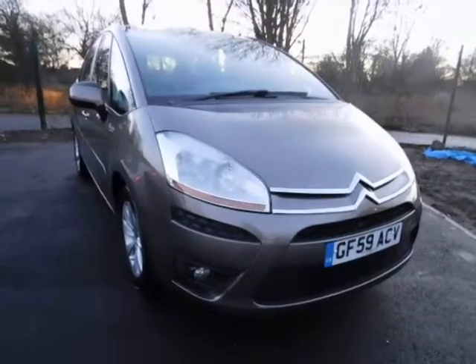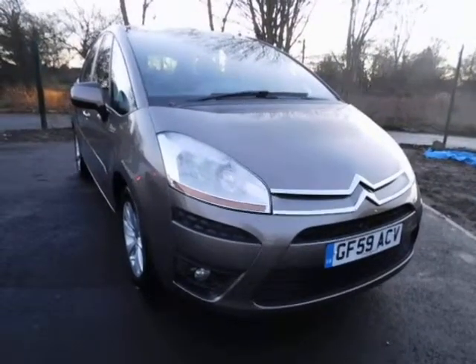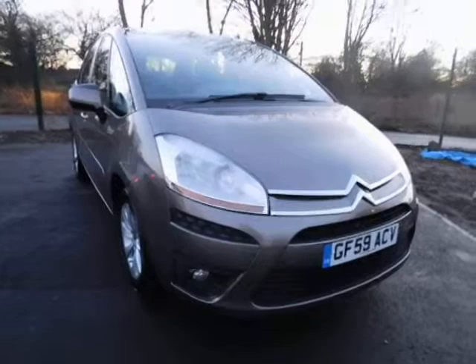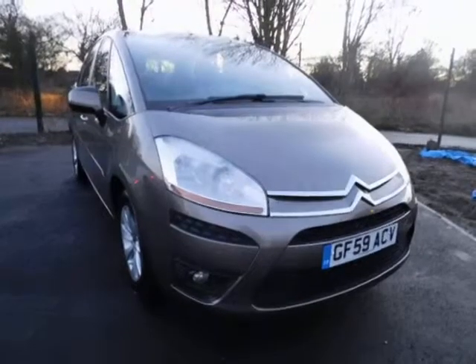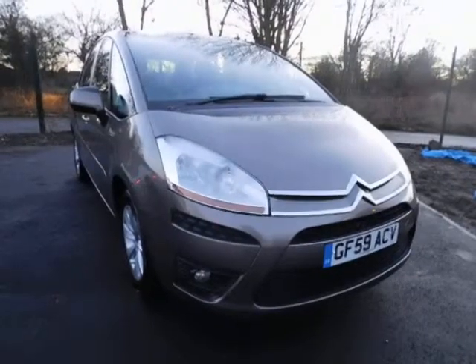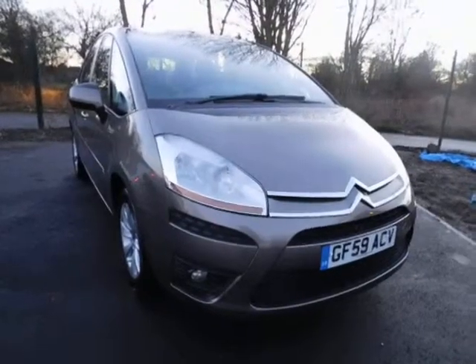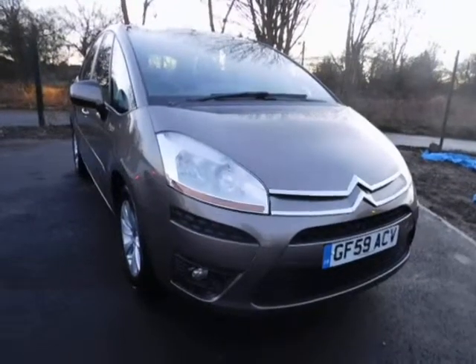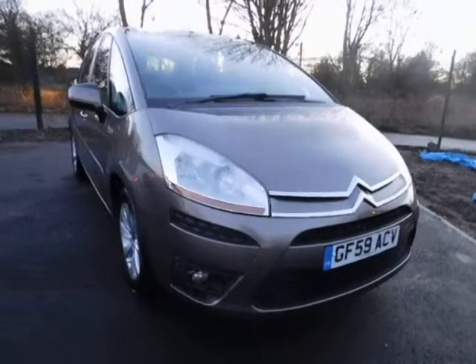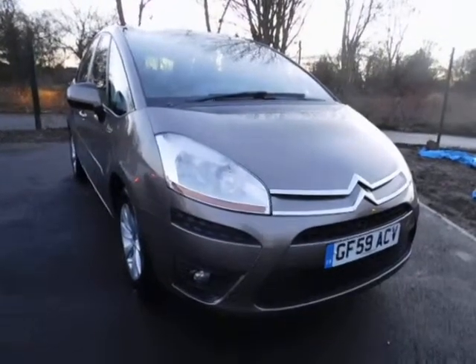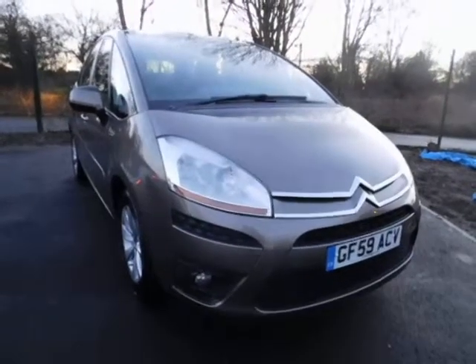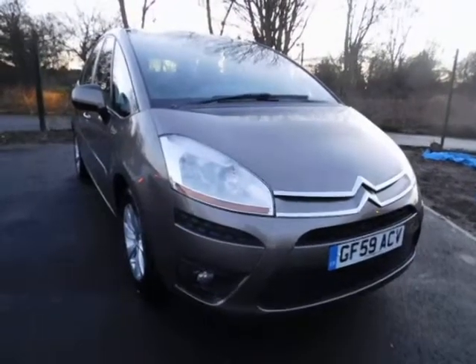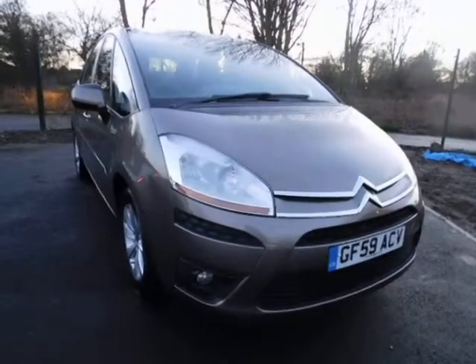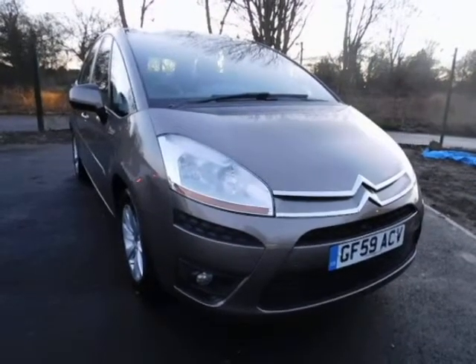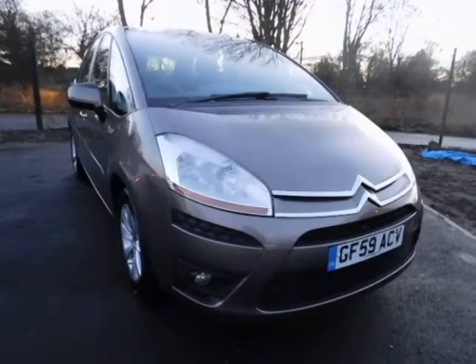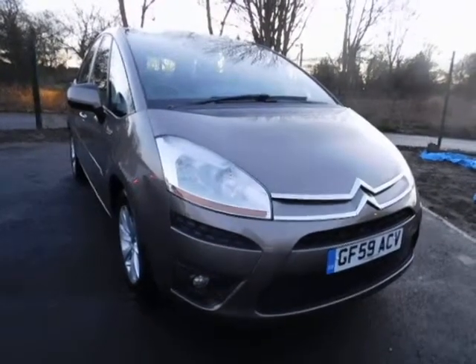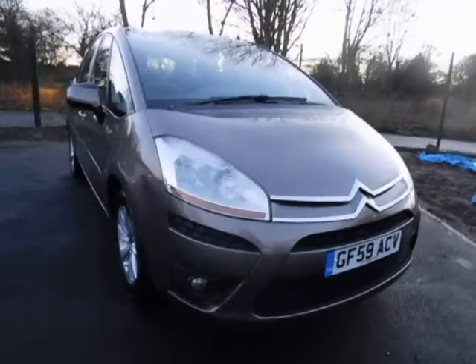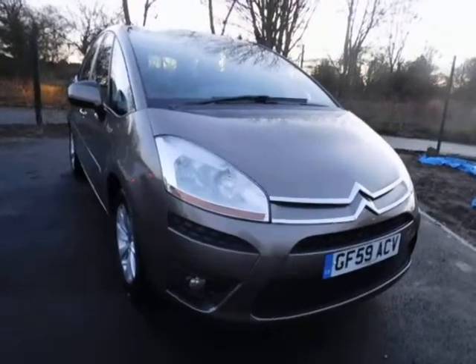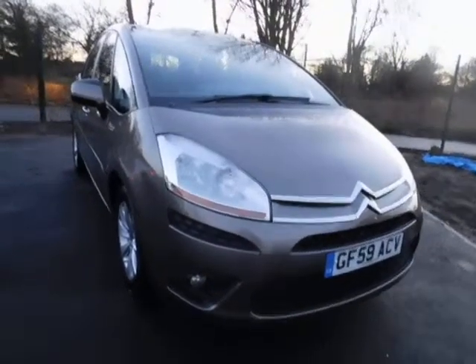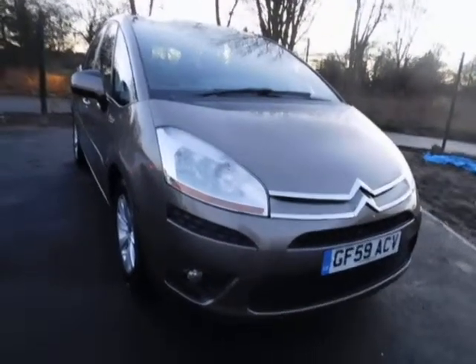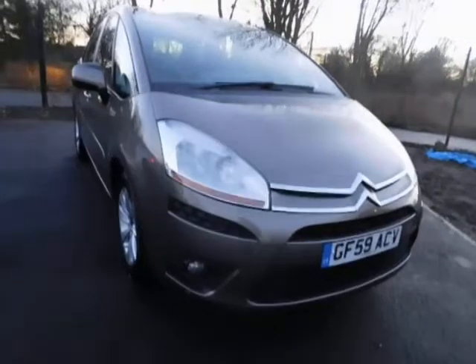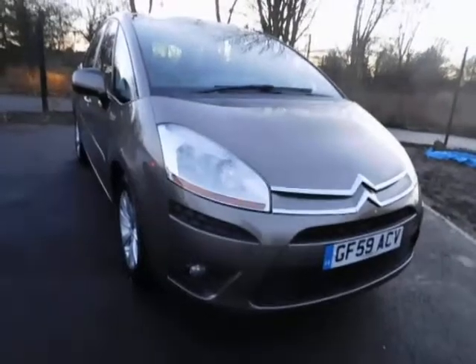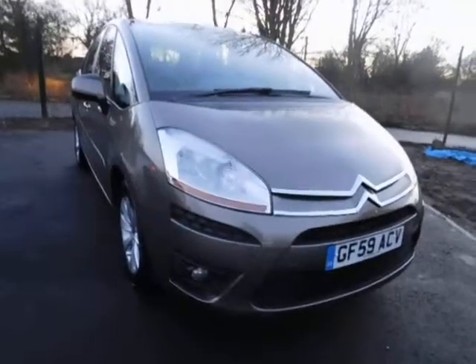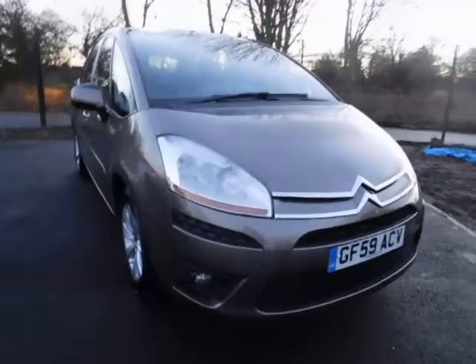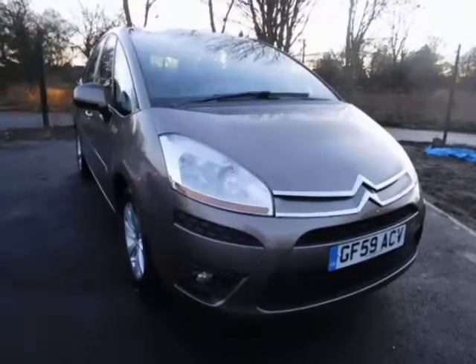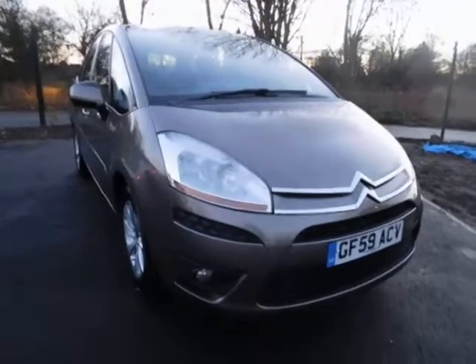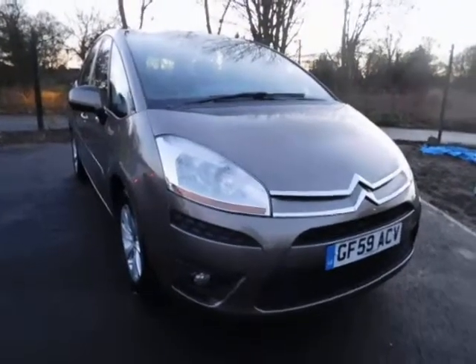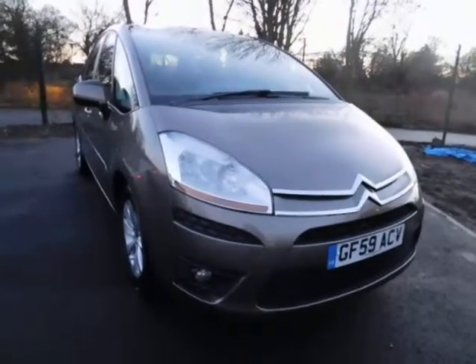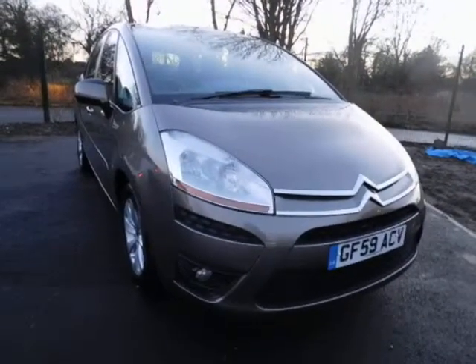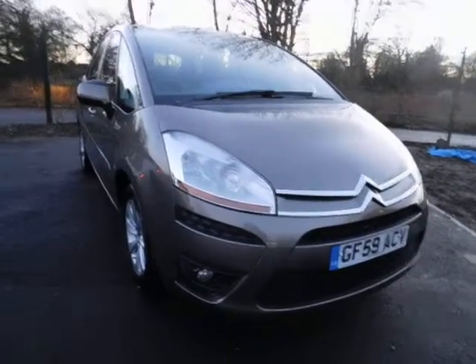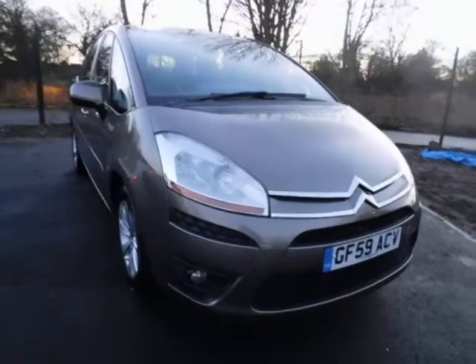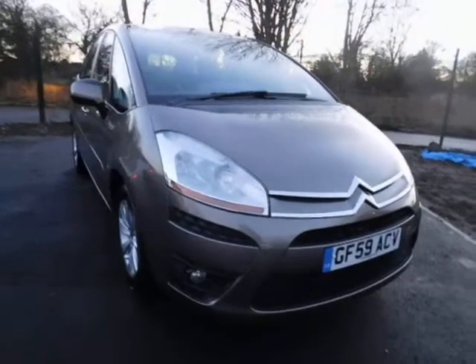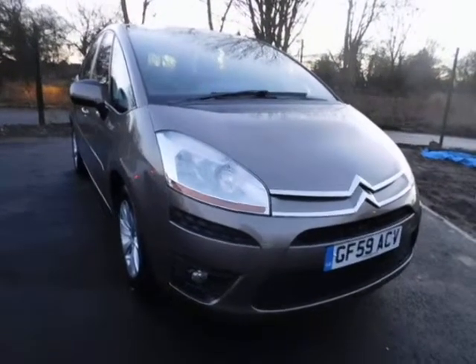This car was first registered in September 2009 and as you can see is on a 59 plate. This car has a warrantied mileage of 39,100 miles.